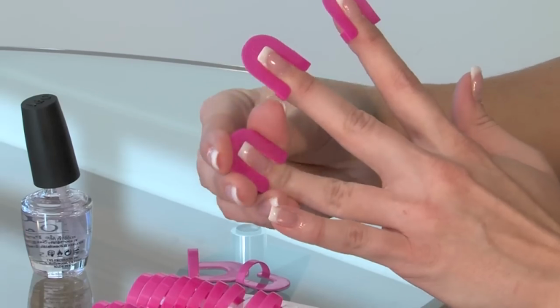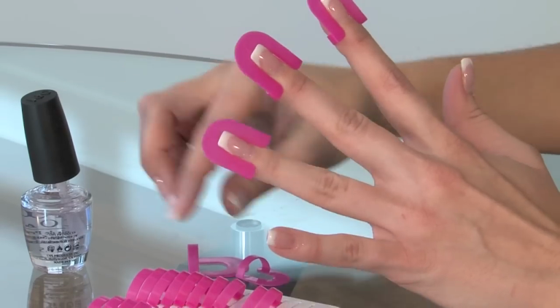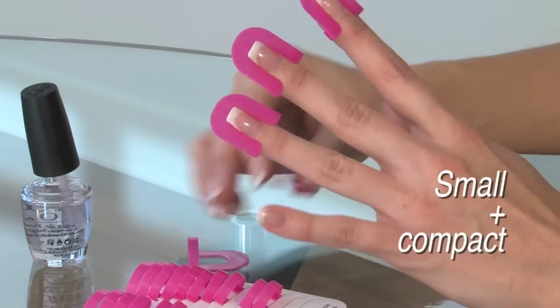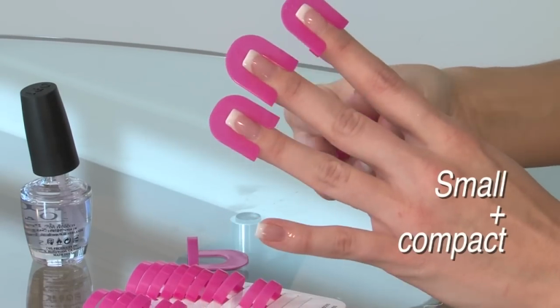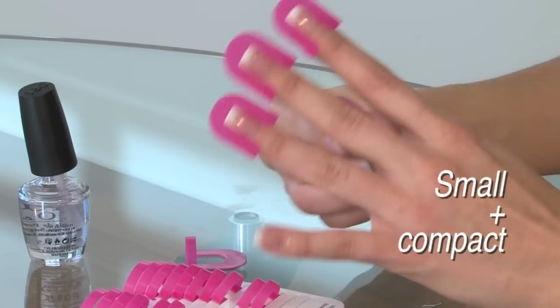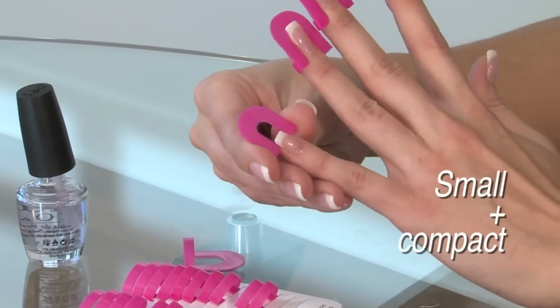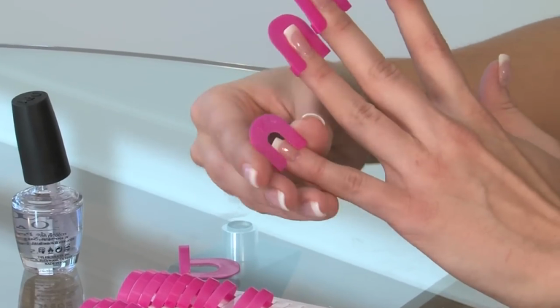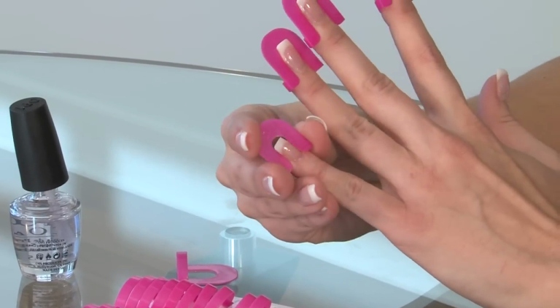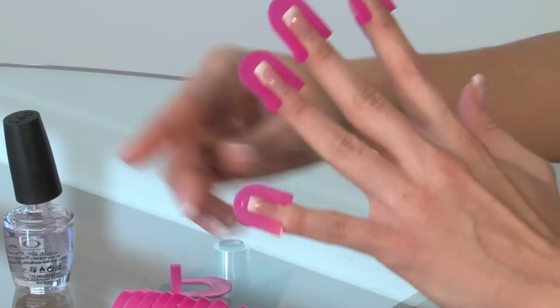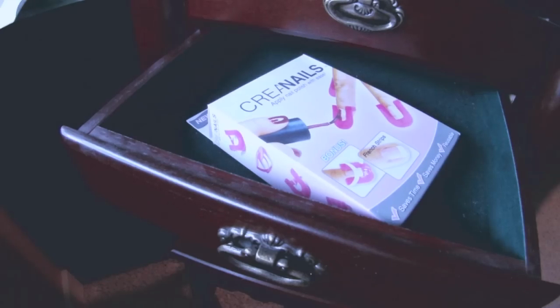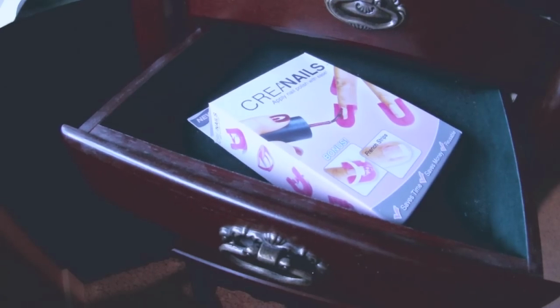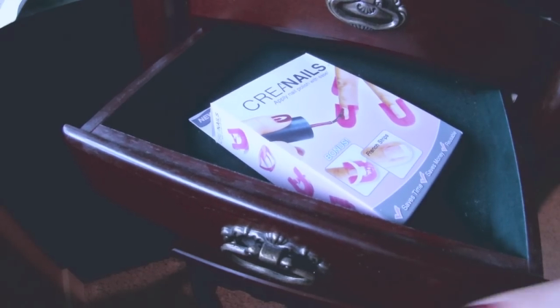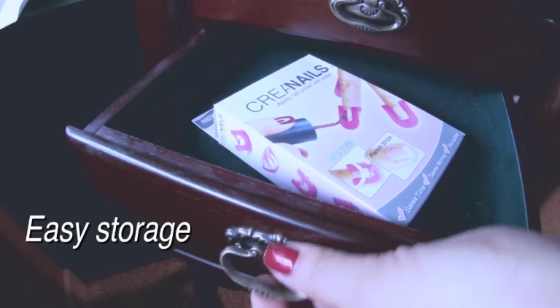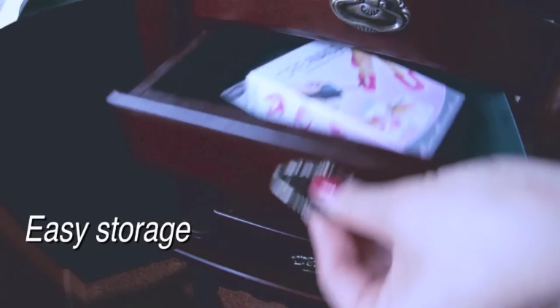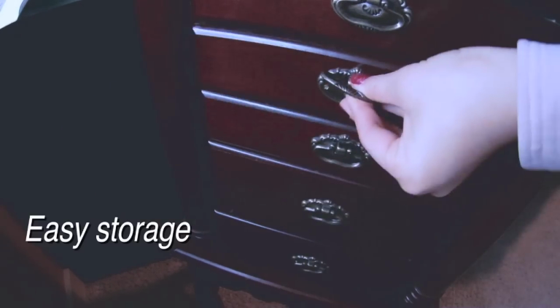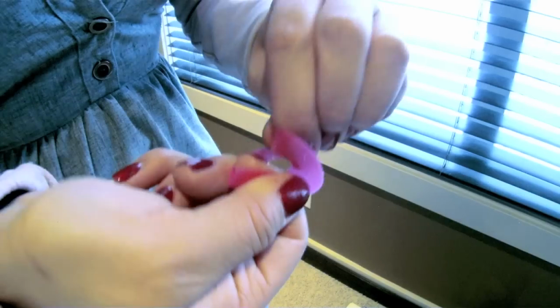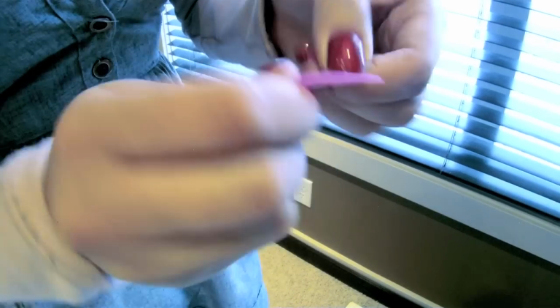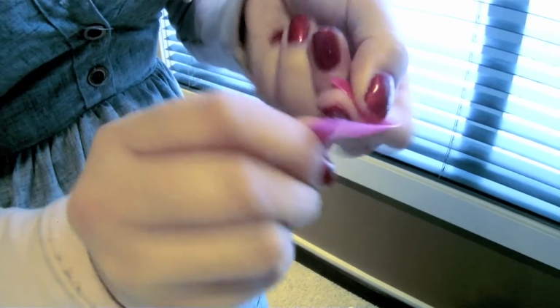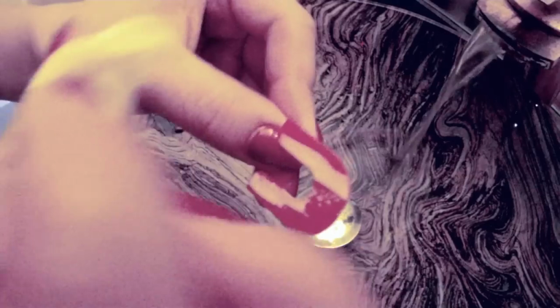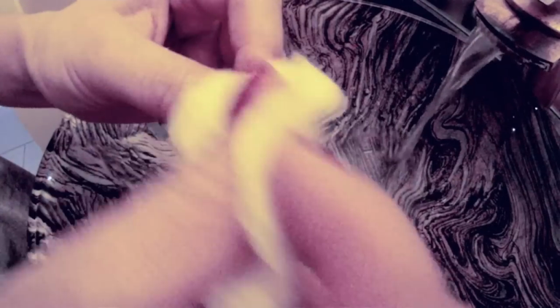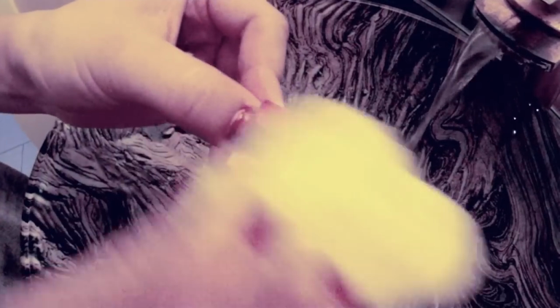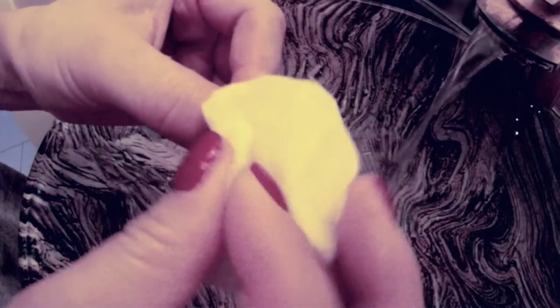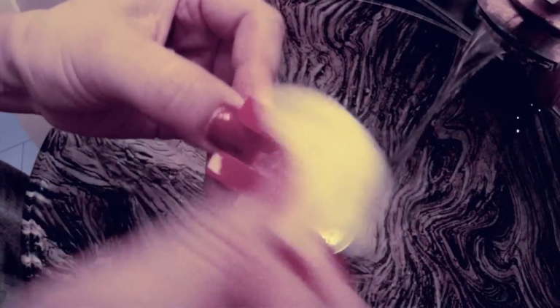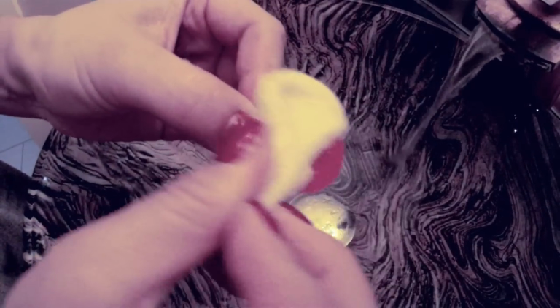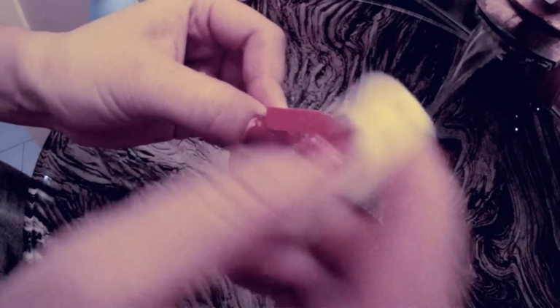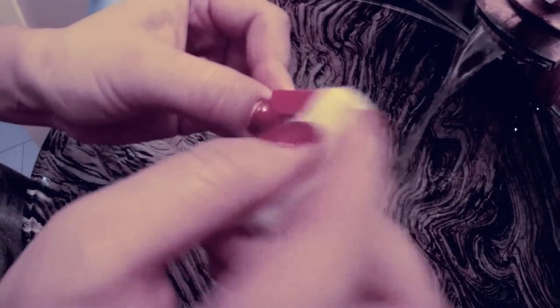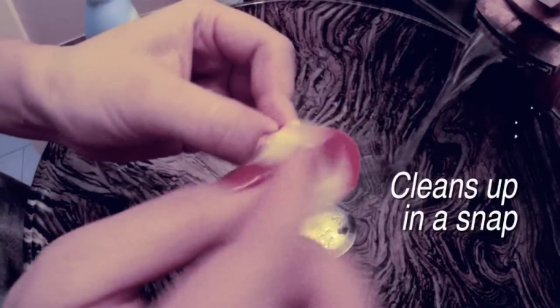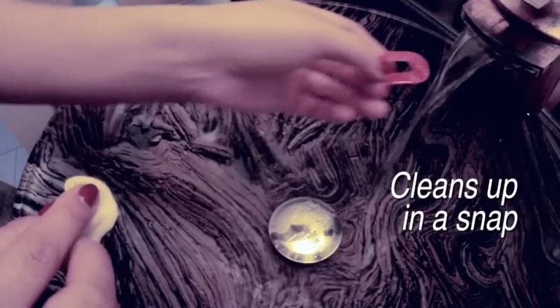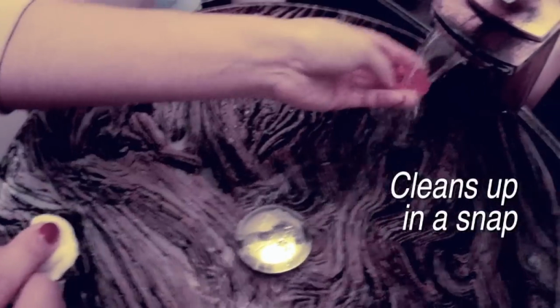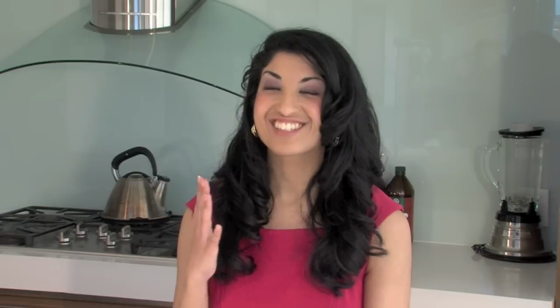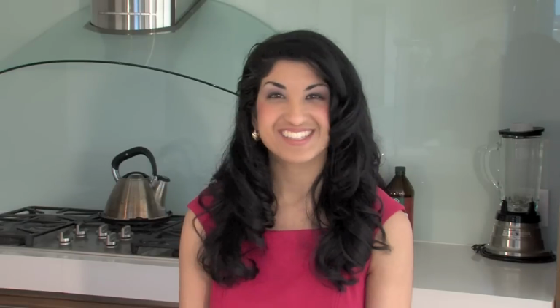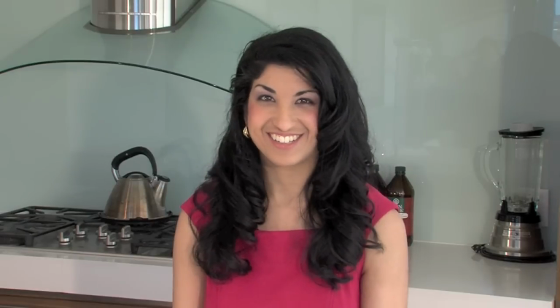CREA nails is small and compact — you can take it anywhere you go, or it can be packed up for easy storage. It's so strong it can be reused over and over, and it also cleans up in a snap.